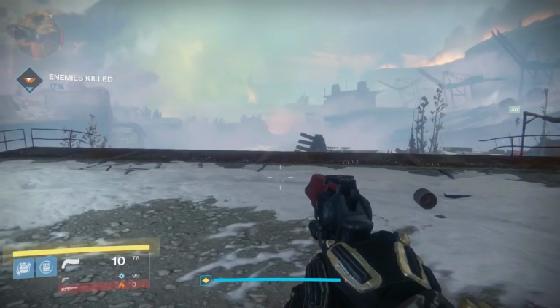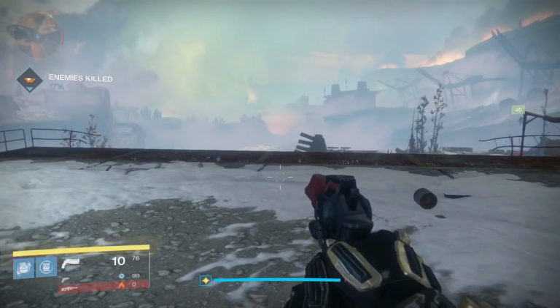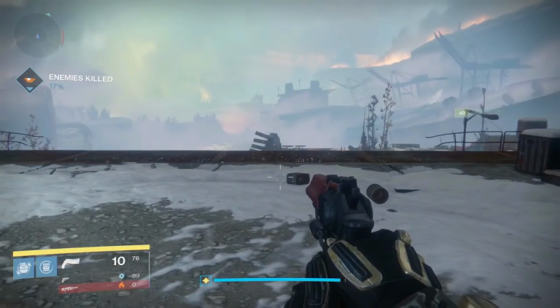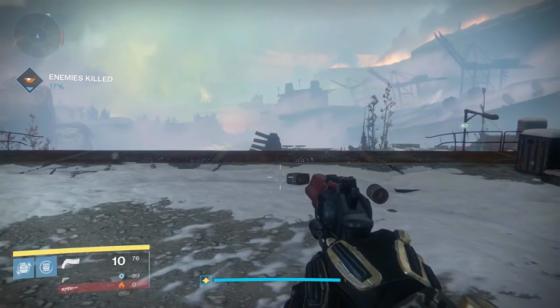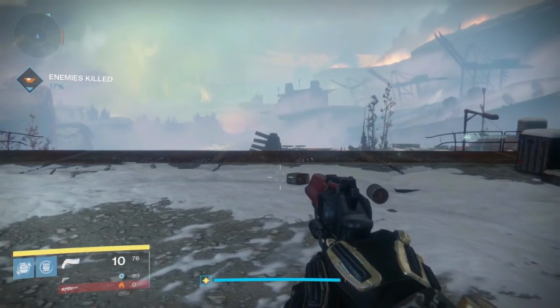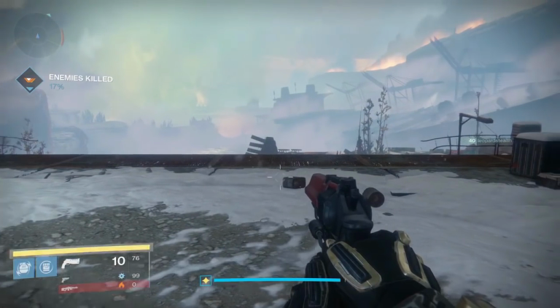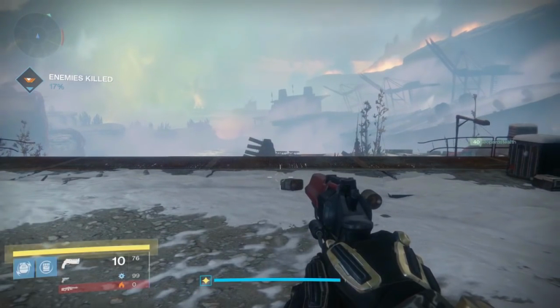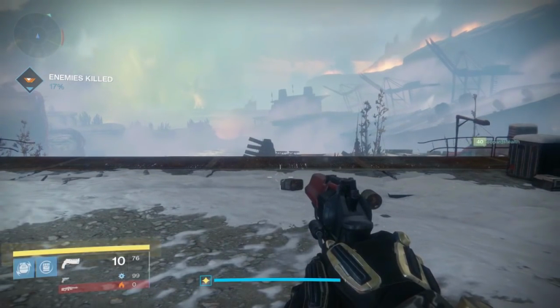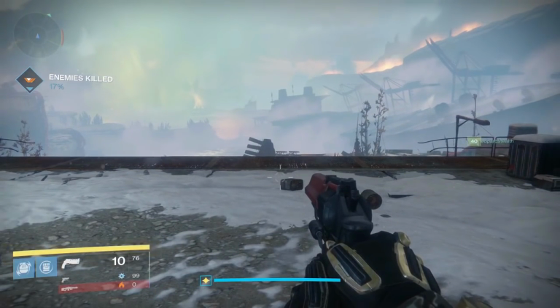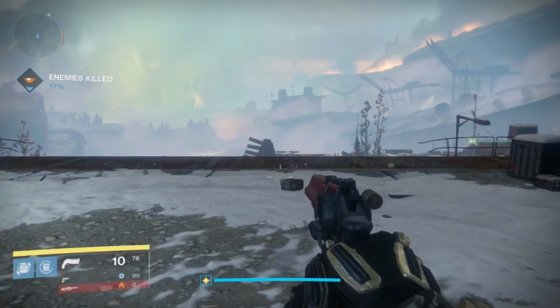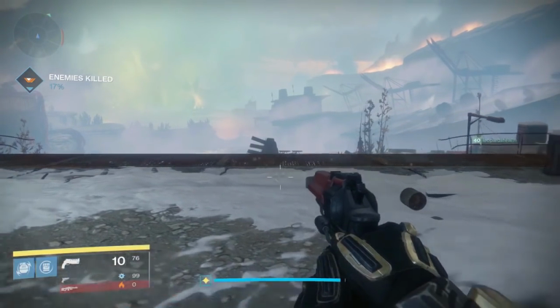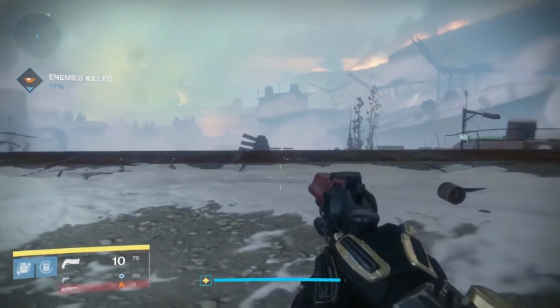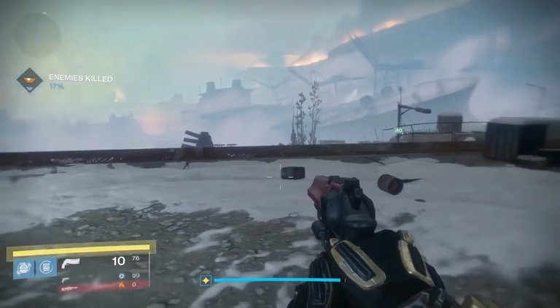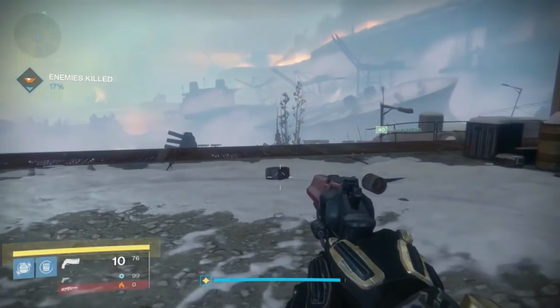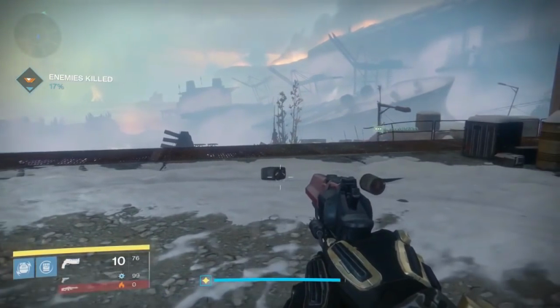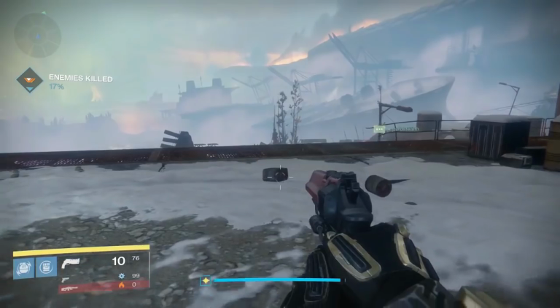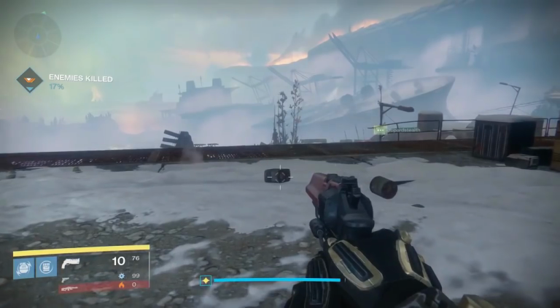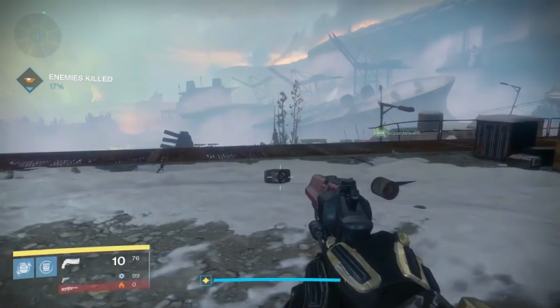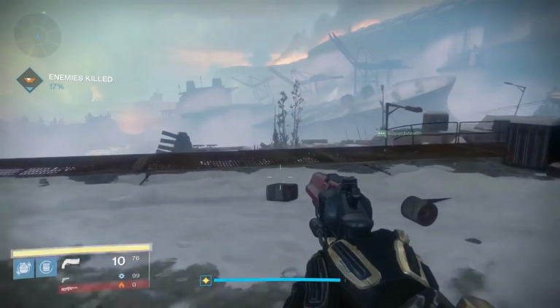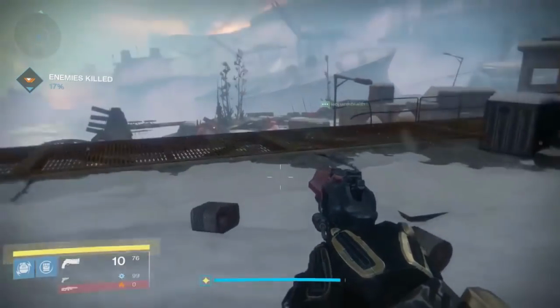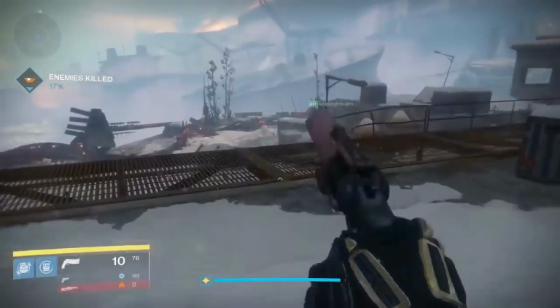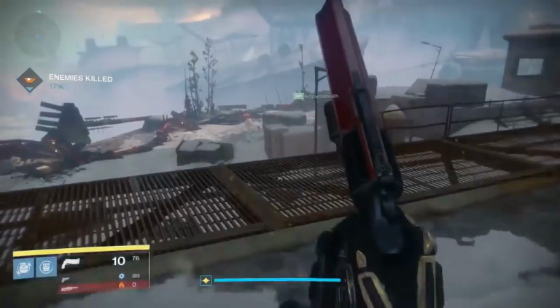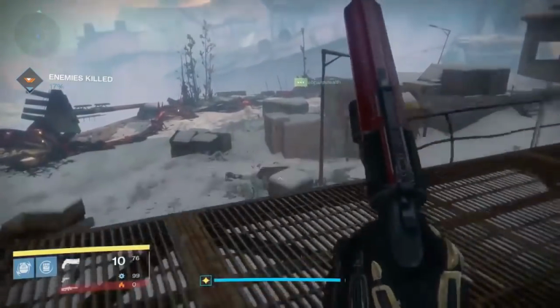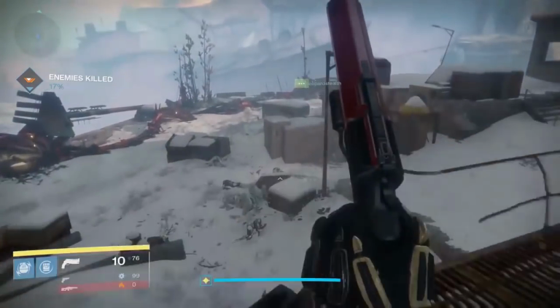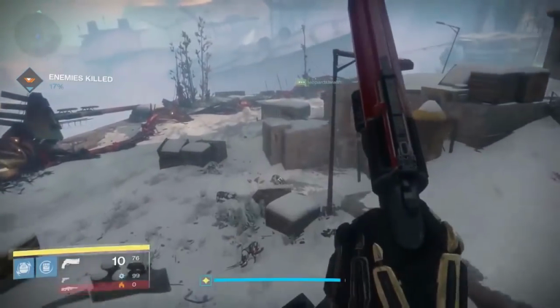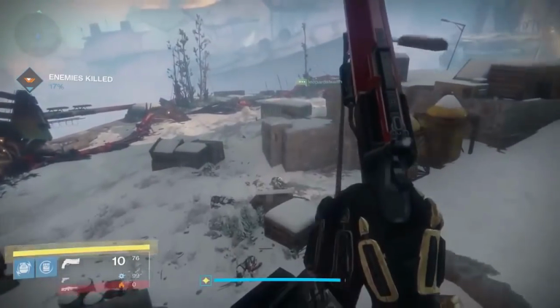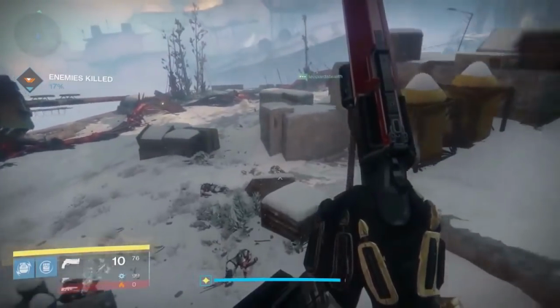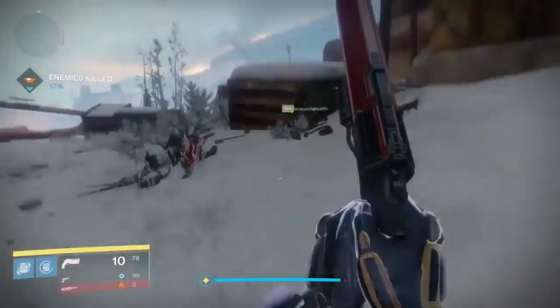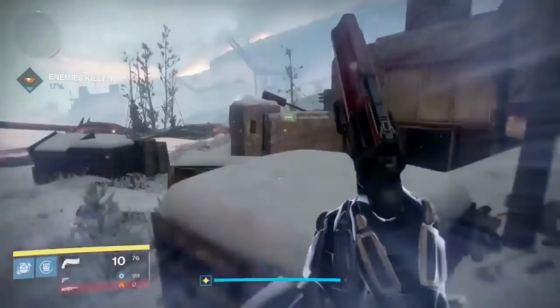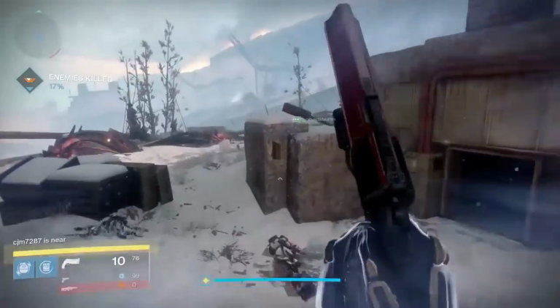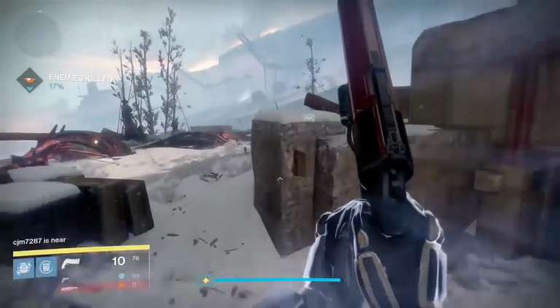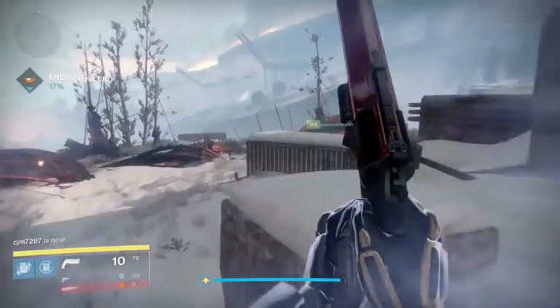Clovis Bray 1.4 is the first one you can find, and it's right where the spawn is from the Iron Tombs mission or the Plaguelands patrol. You're going to jump down, go off to the right, find some SIVA wiring, and it will be right there.